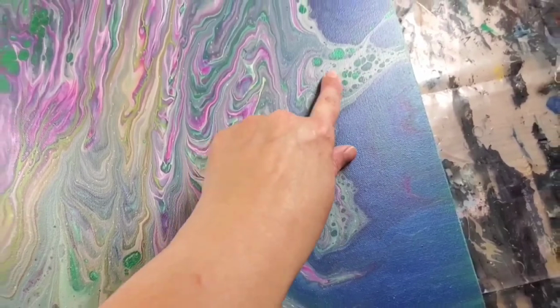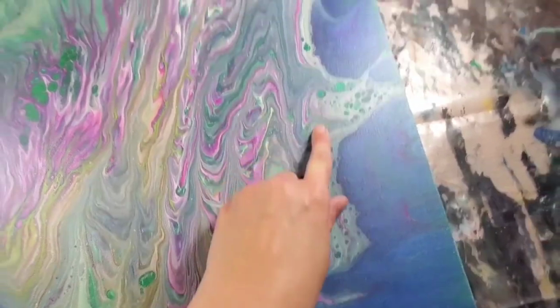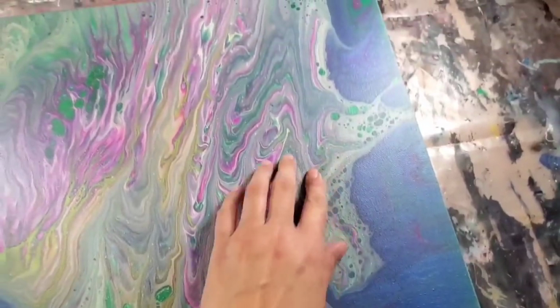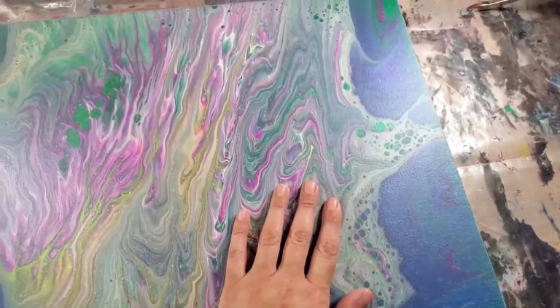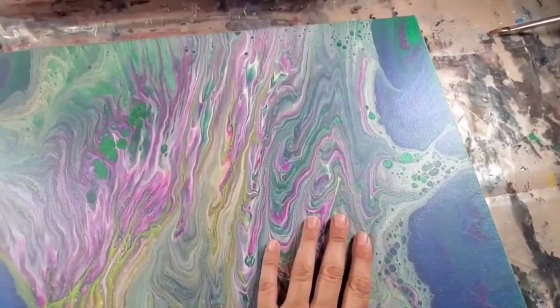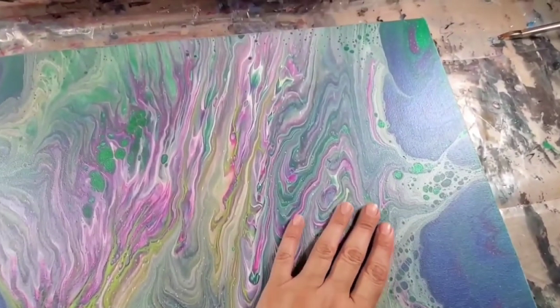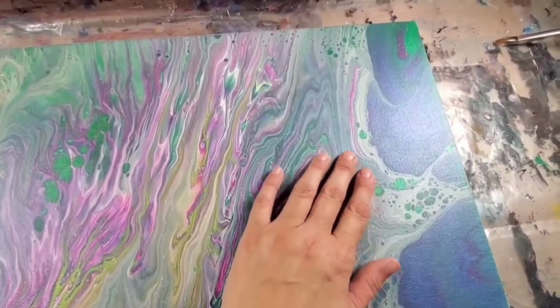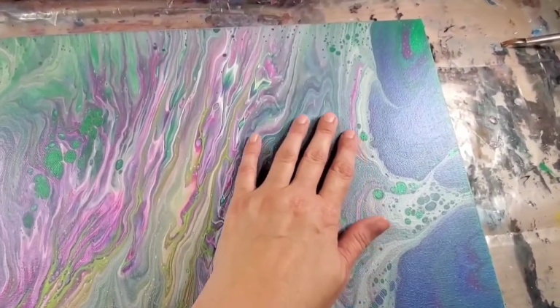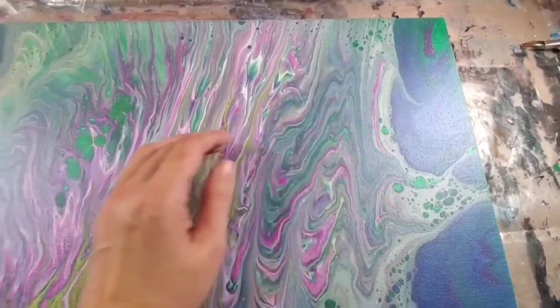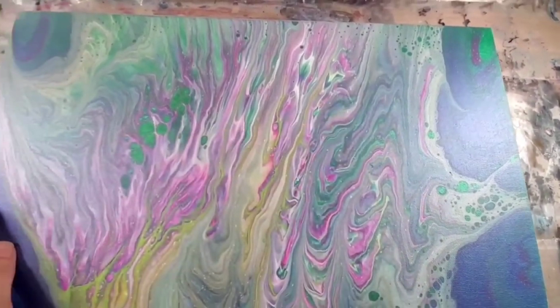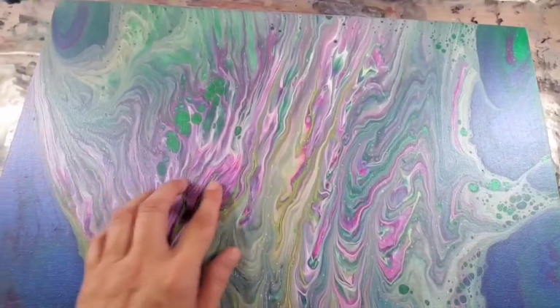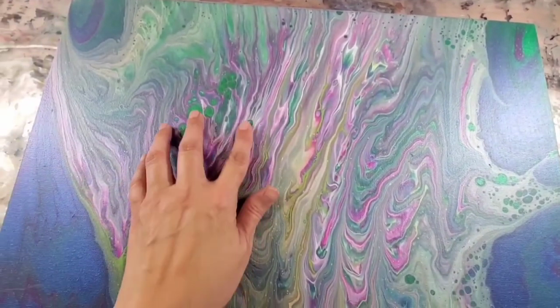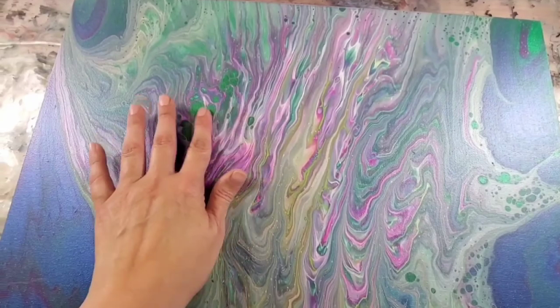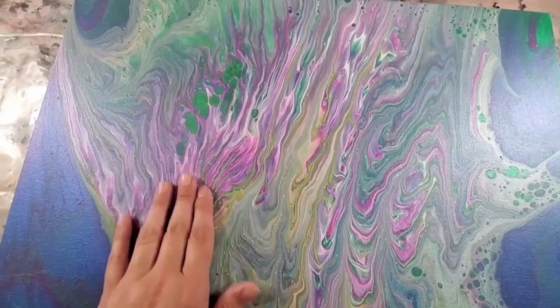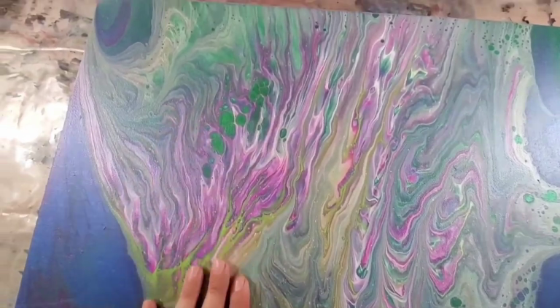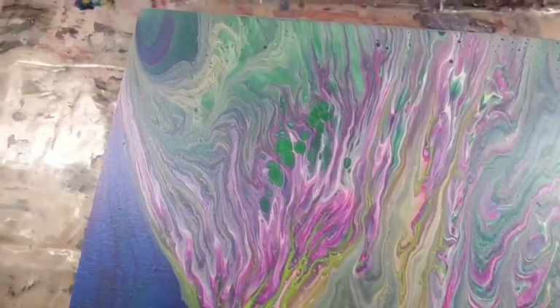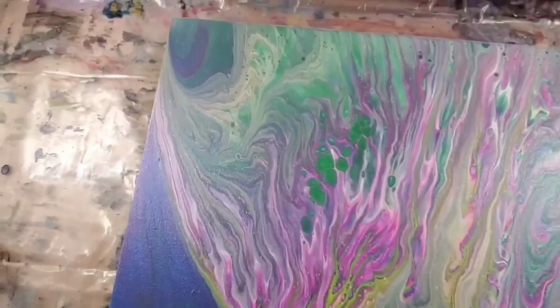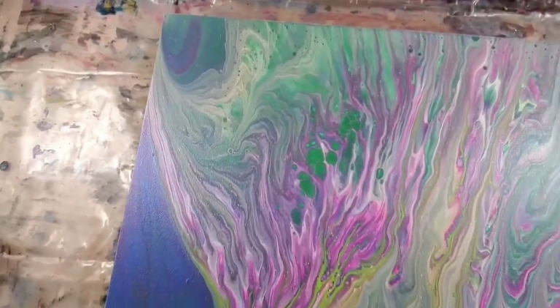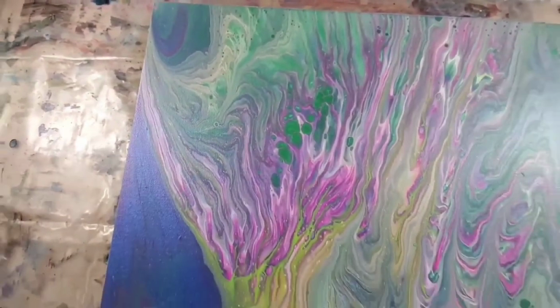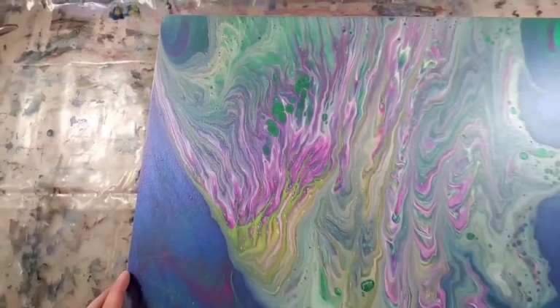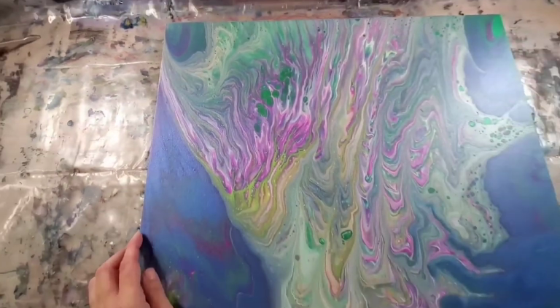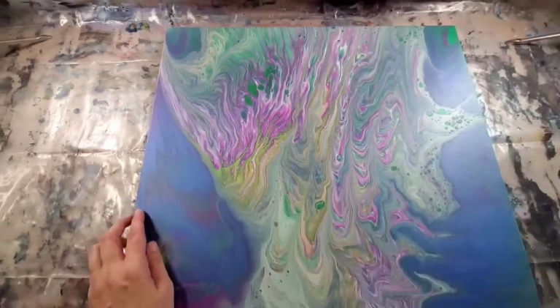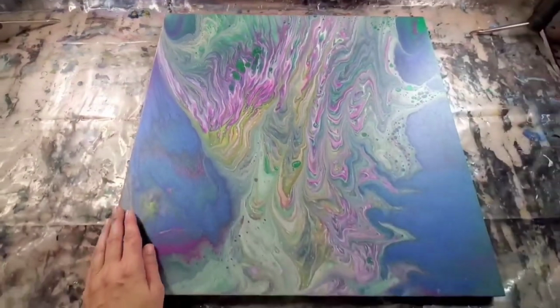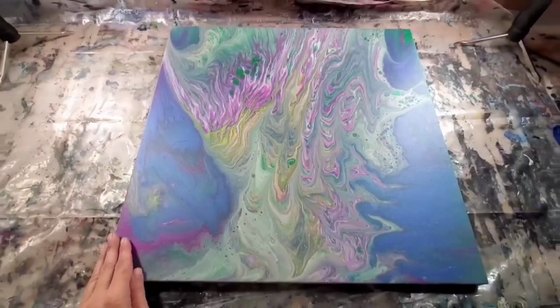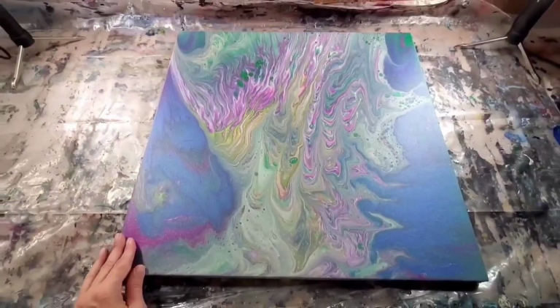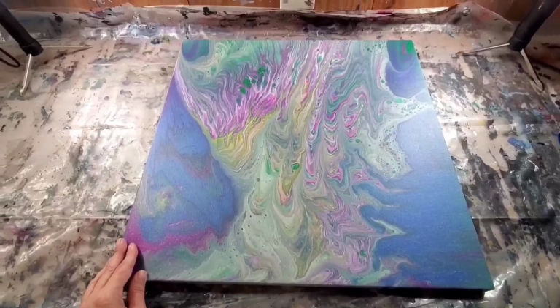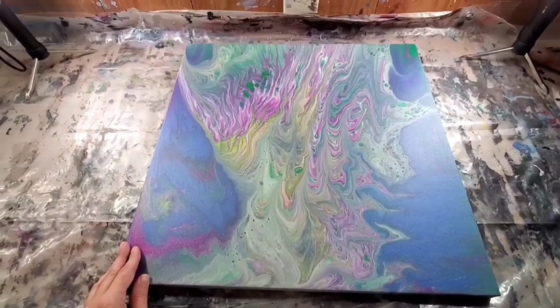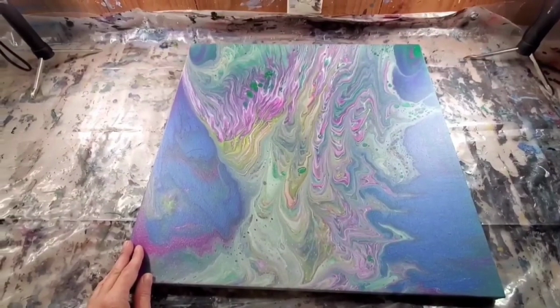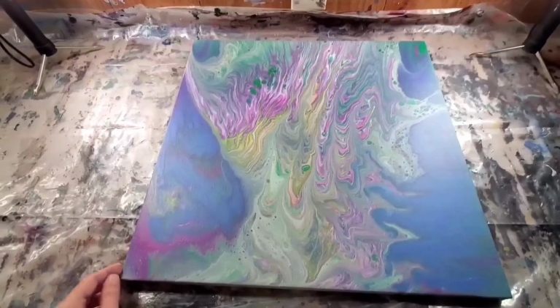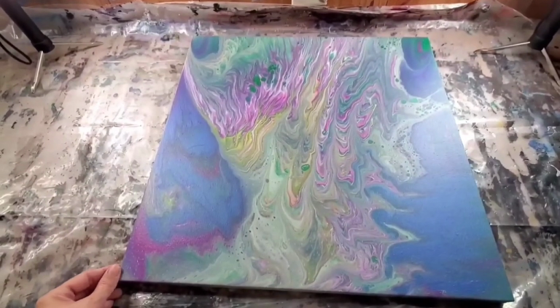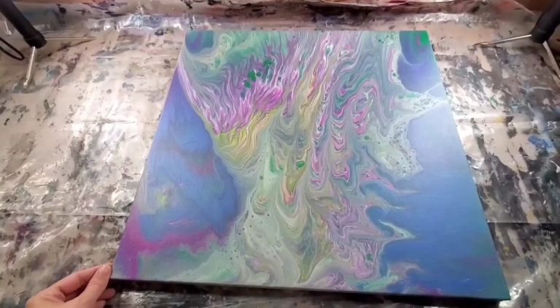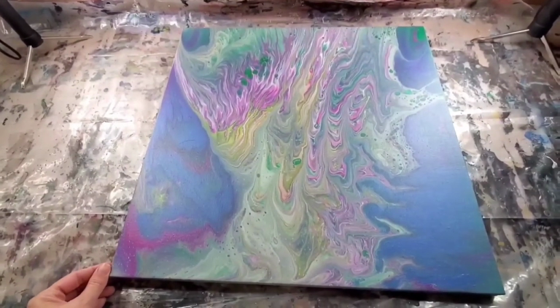There's also some lacing in there. I think my white got a little bit thinner, but I'm not mad at it — I love lace. It's just very hard for me to do intentionally; it always seems to happen by accident. But happy accidents, I guess.